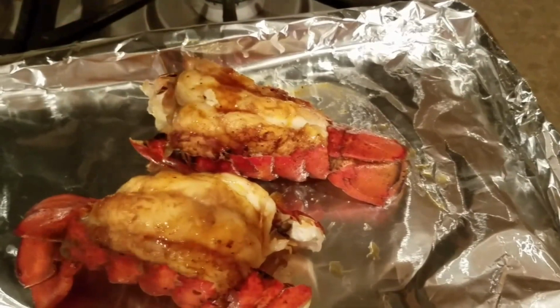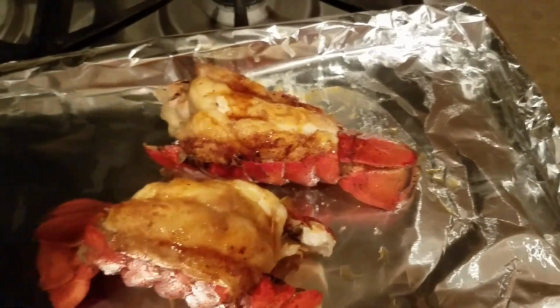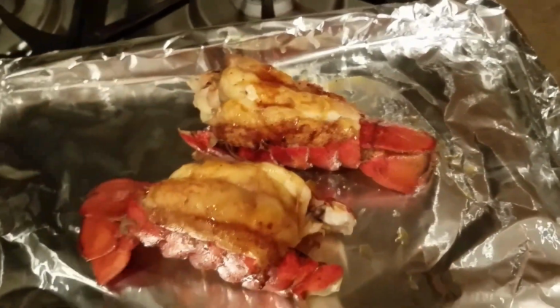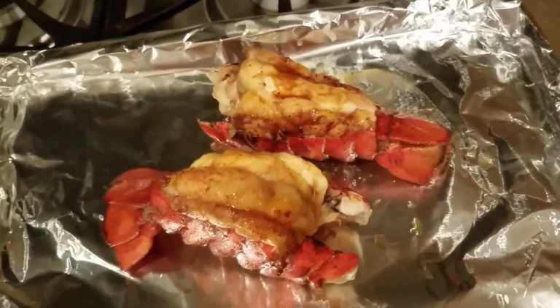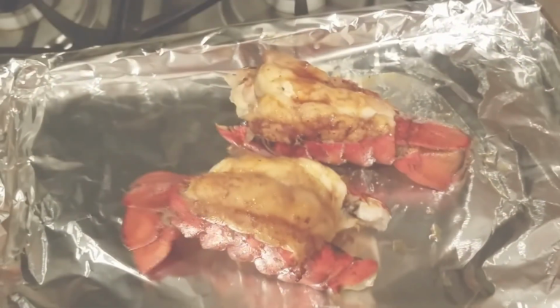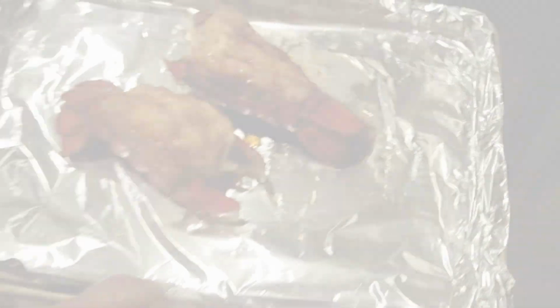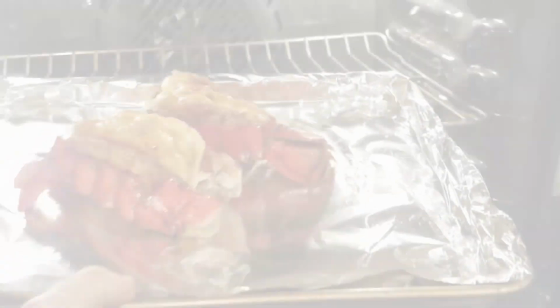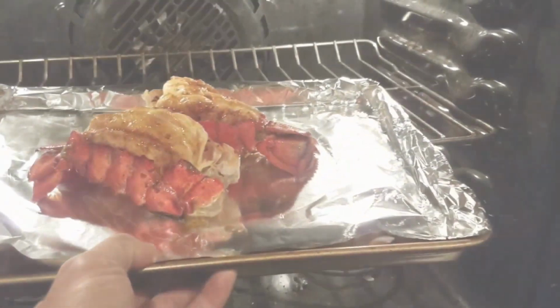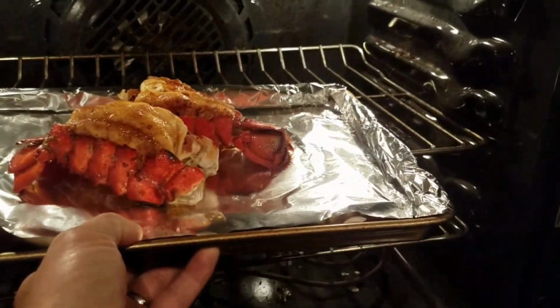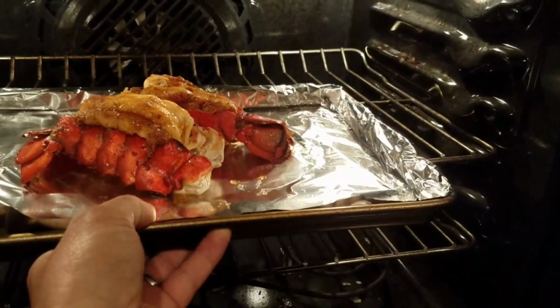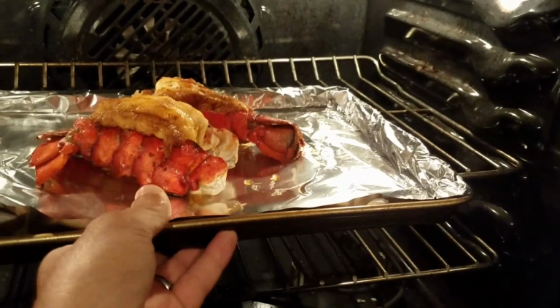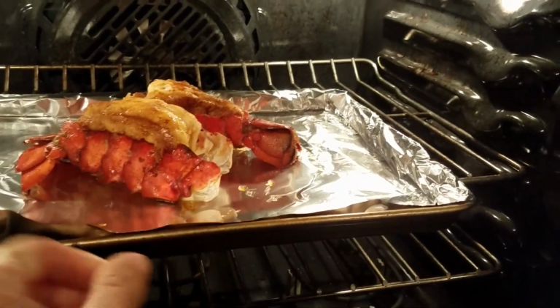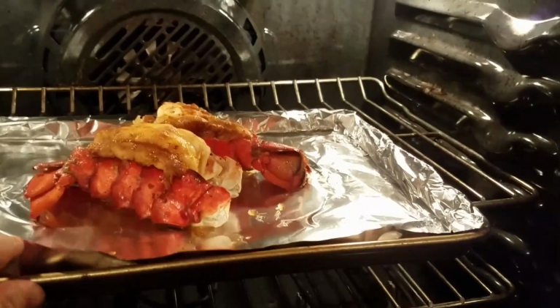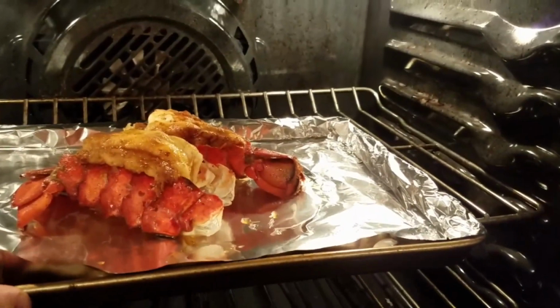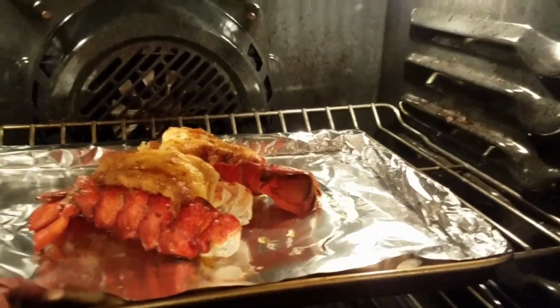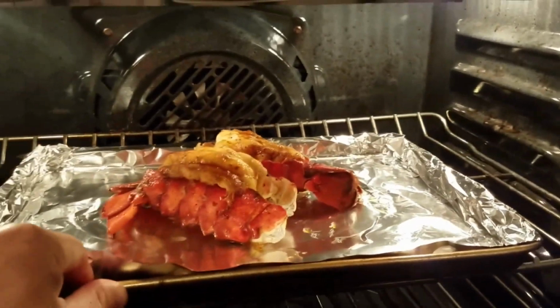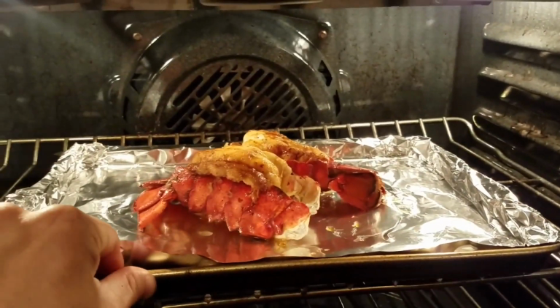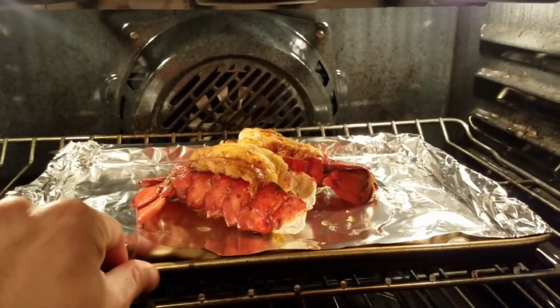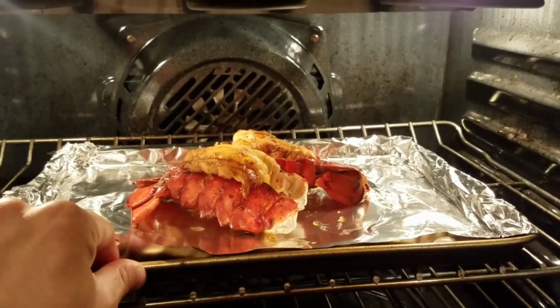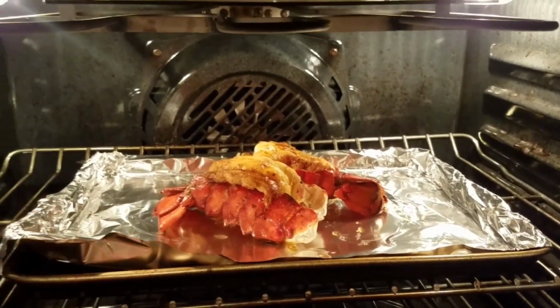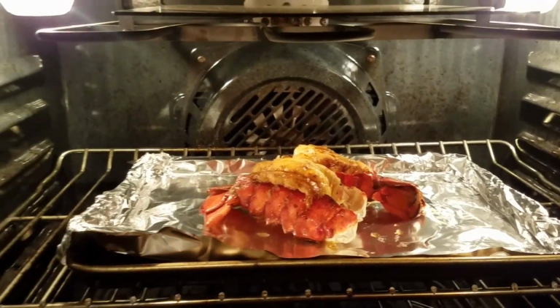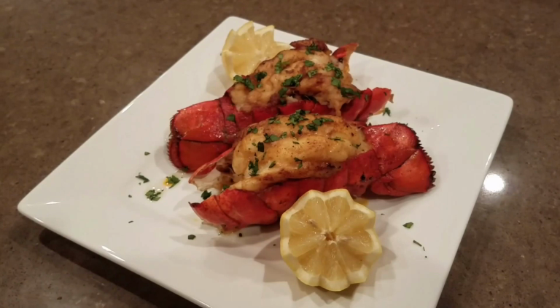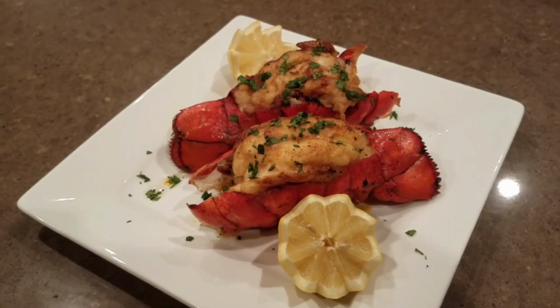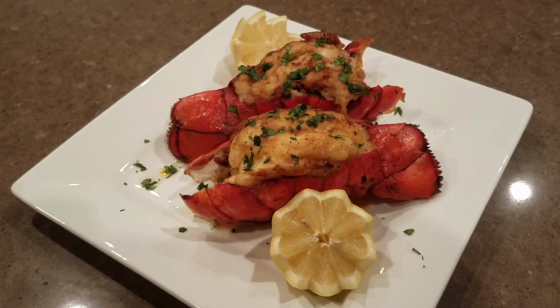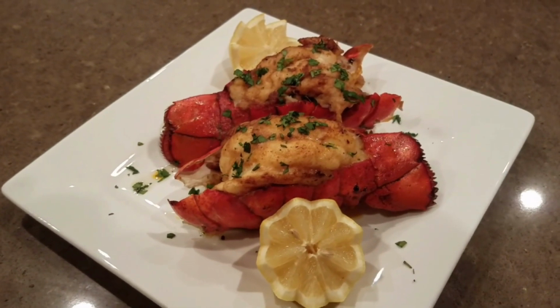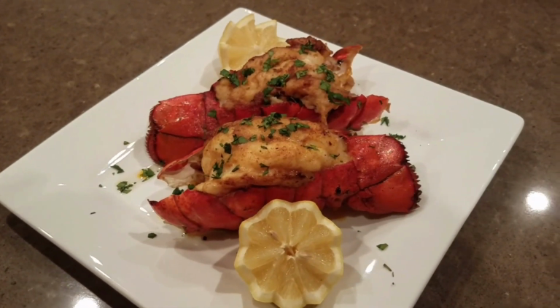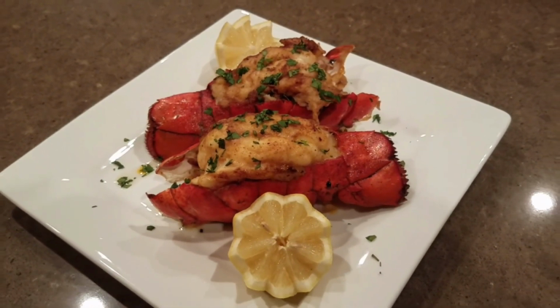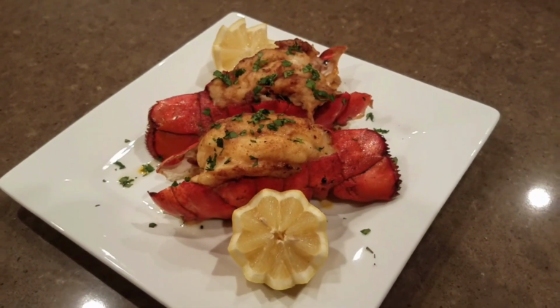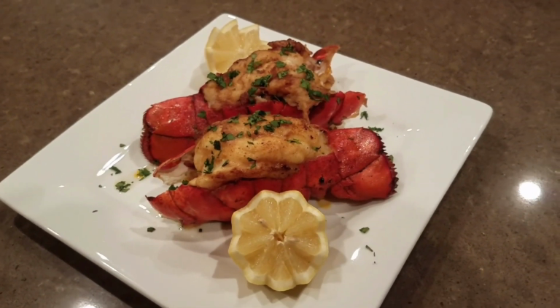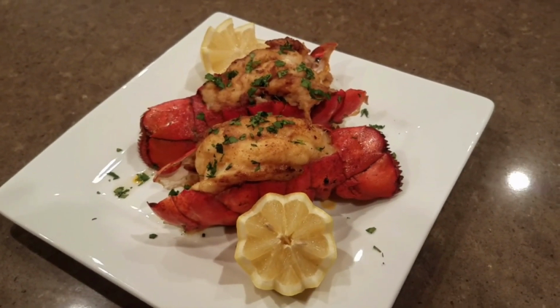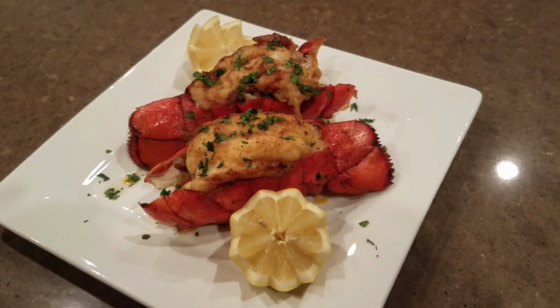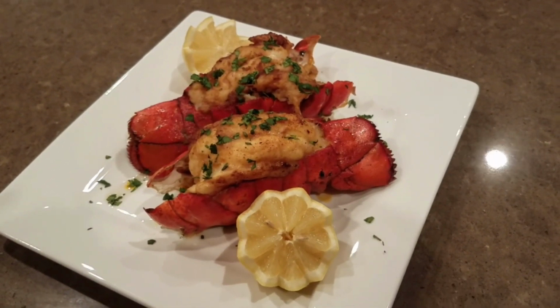And it's ready to broil for seven minutes. Pan seared lobster tail. I hope you guys enjoyed it.